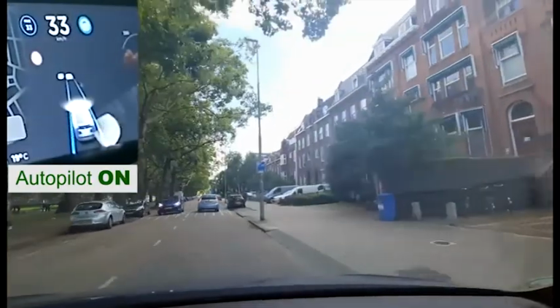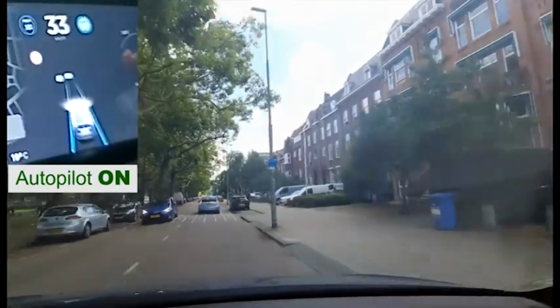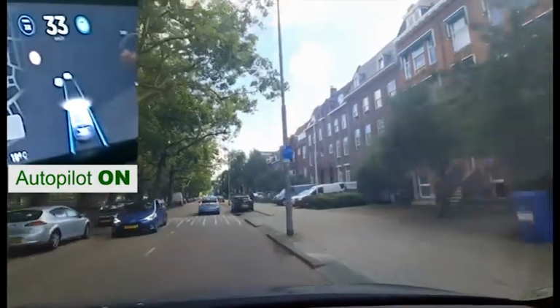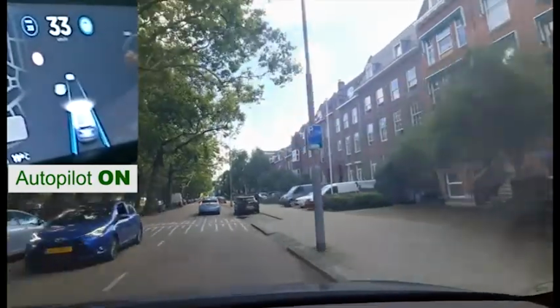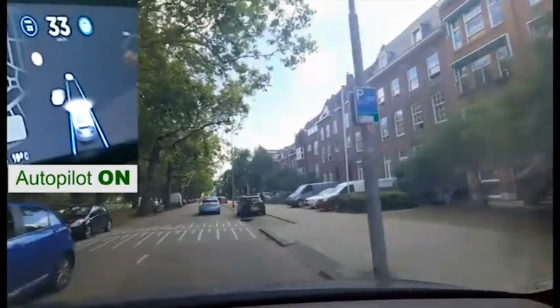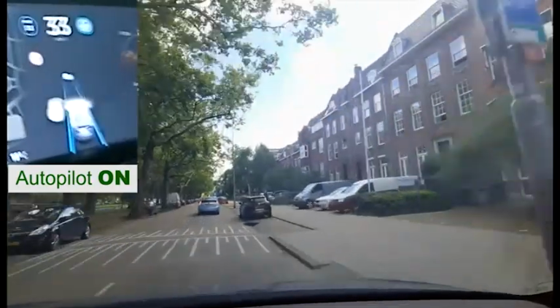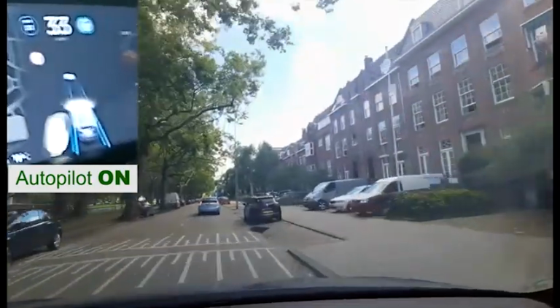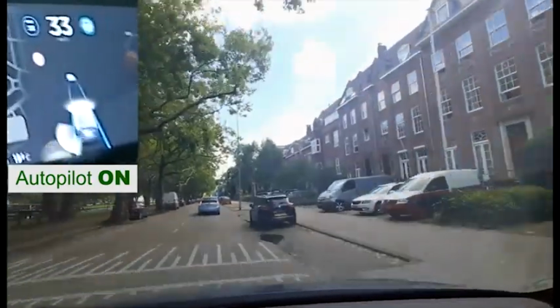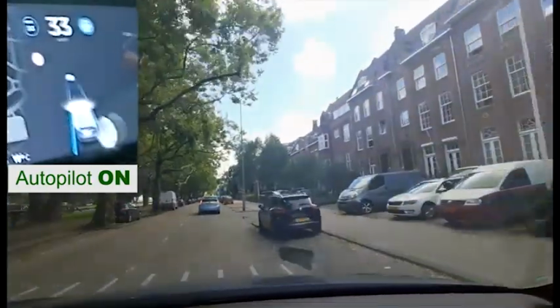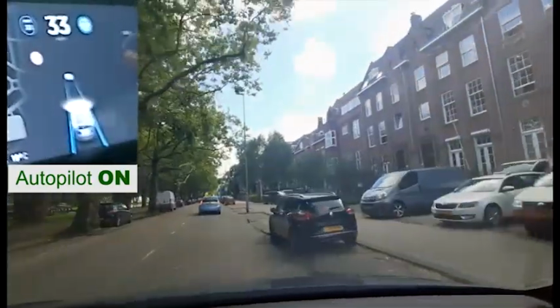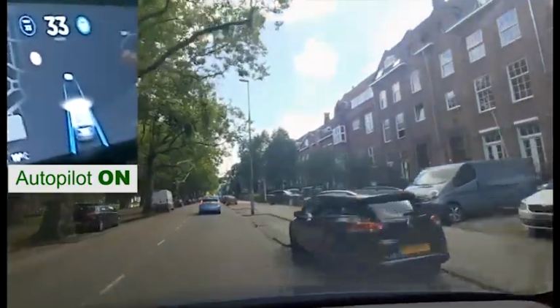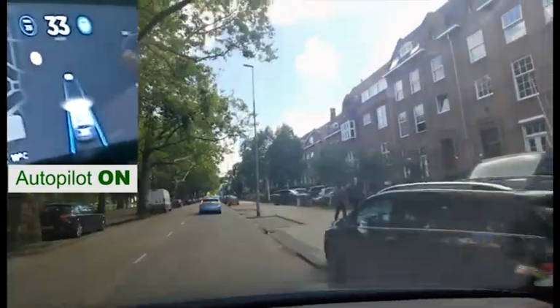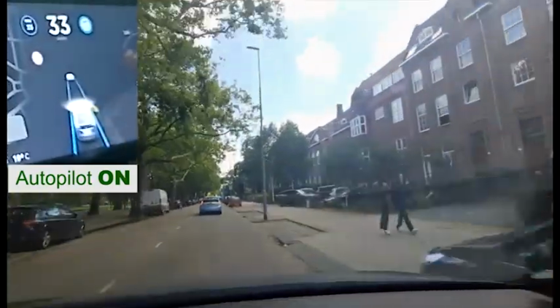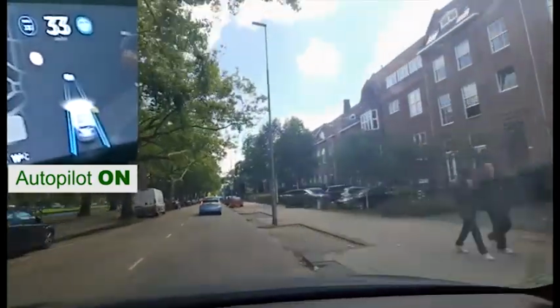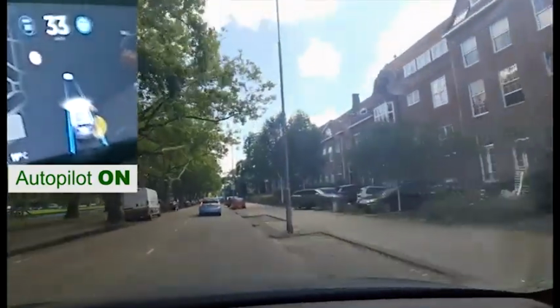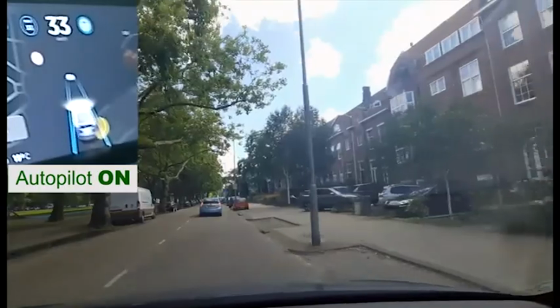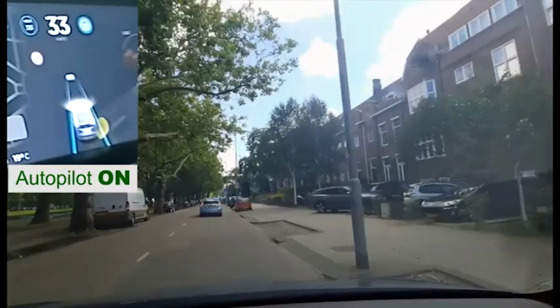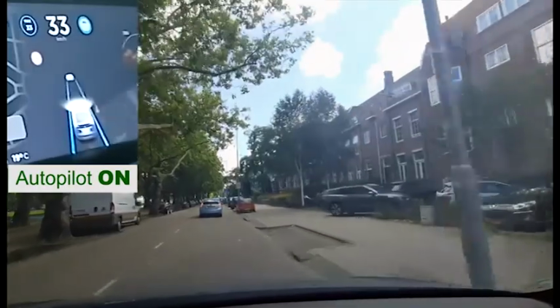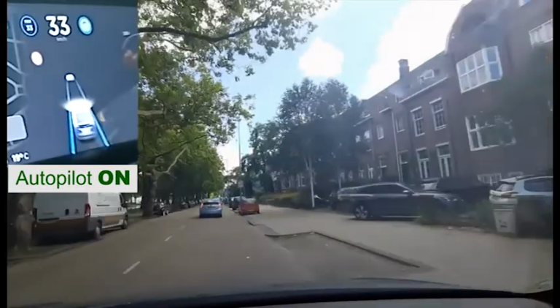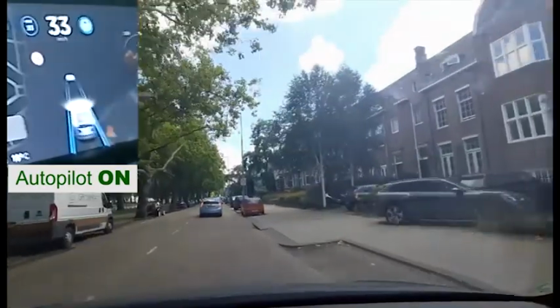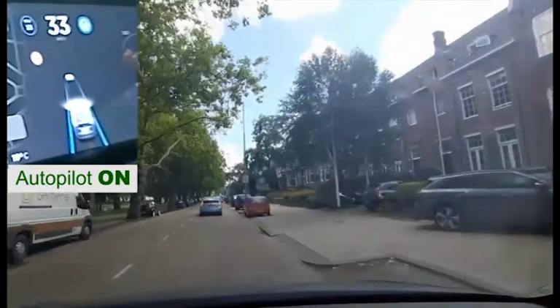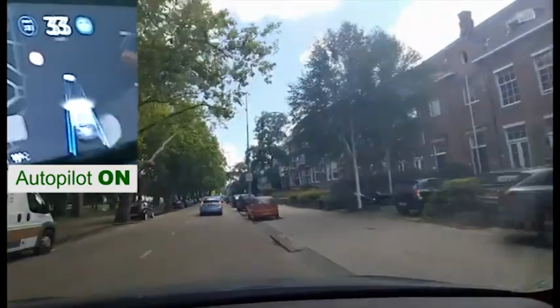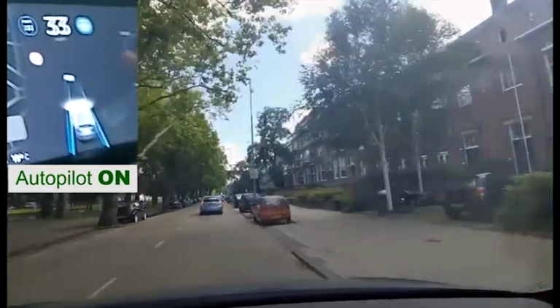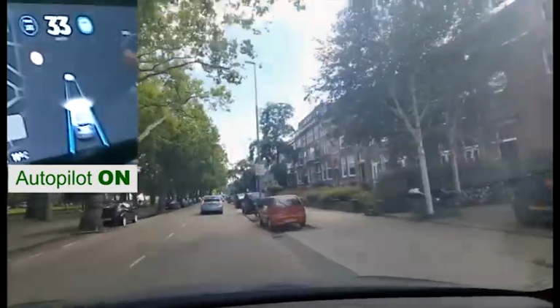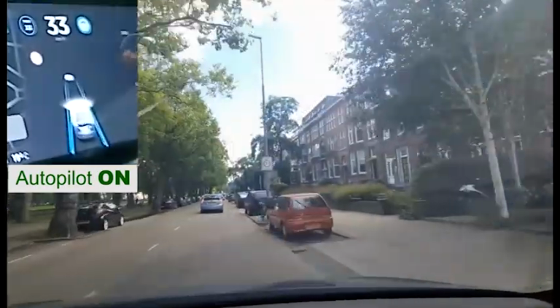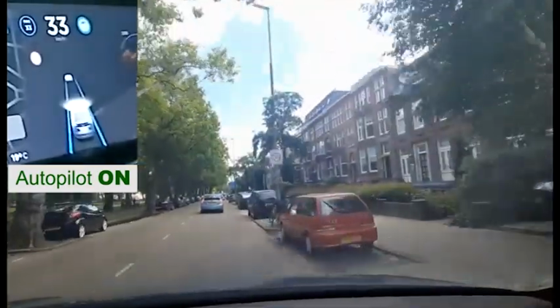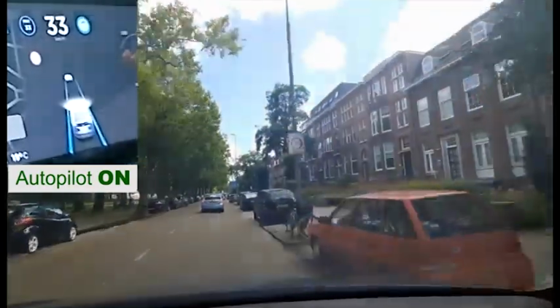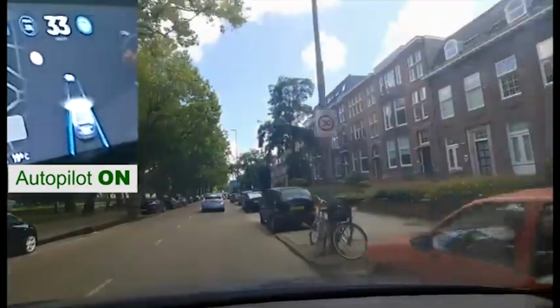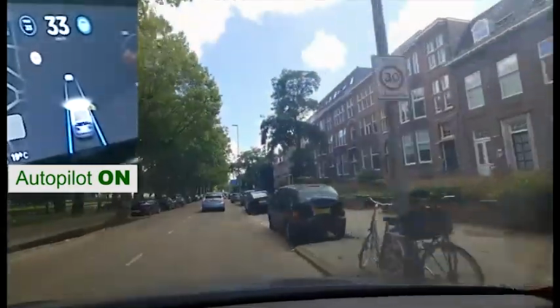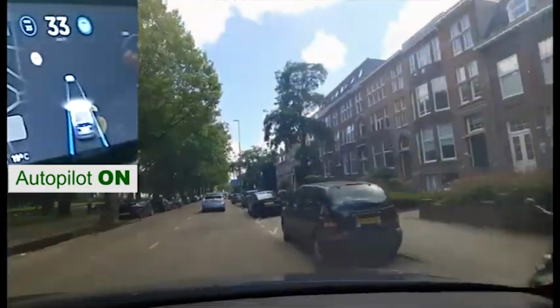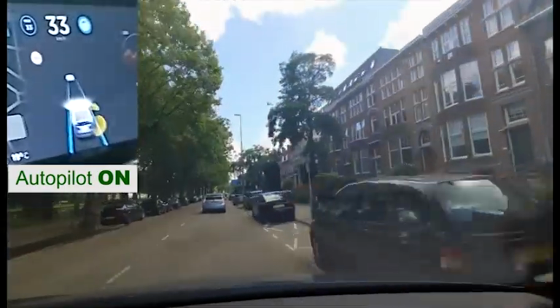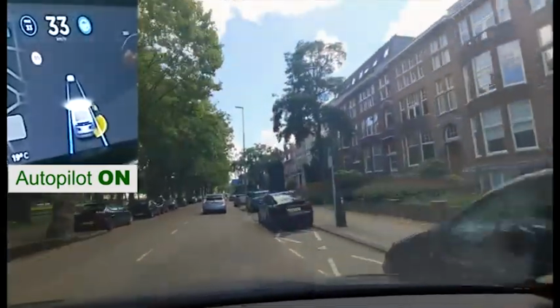Approaching our destination. I hope you enjoyed the ride as much as I did. Please like the video and subscribe to the channel. Thanks for your support and thanks for watching.